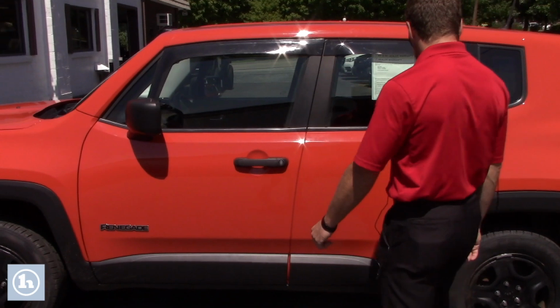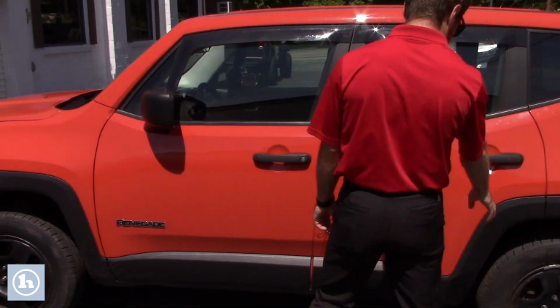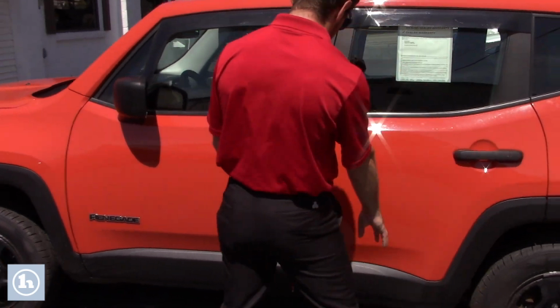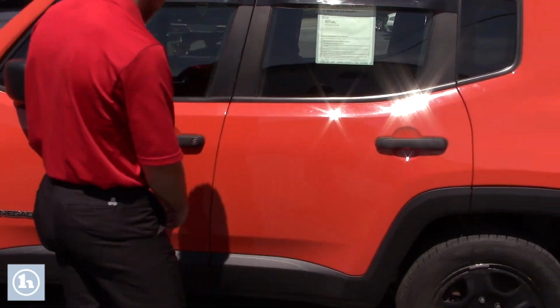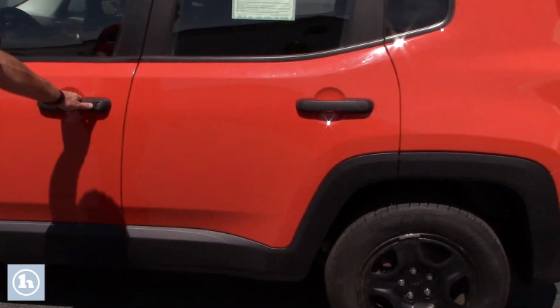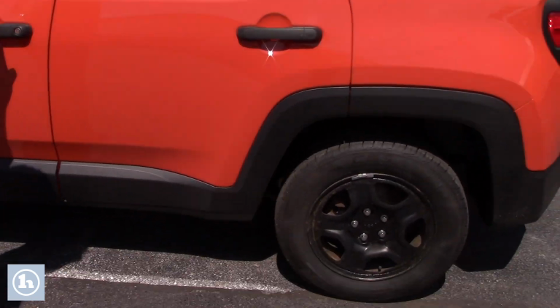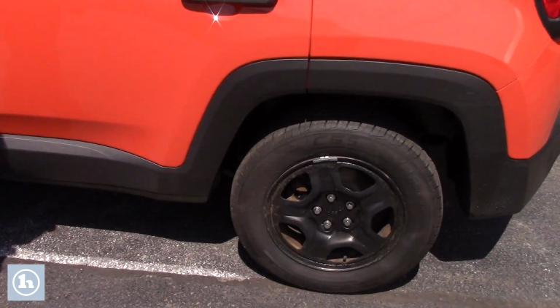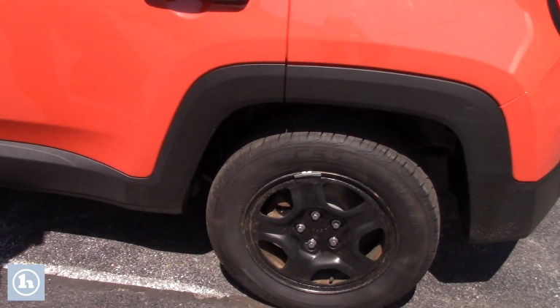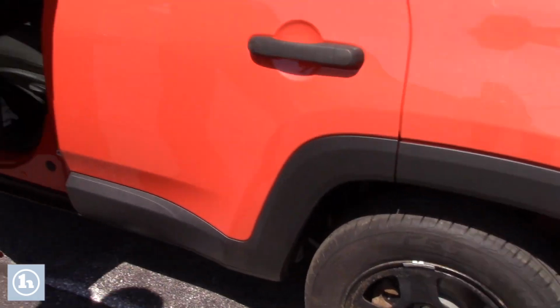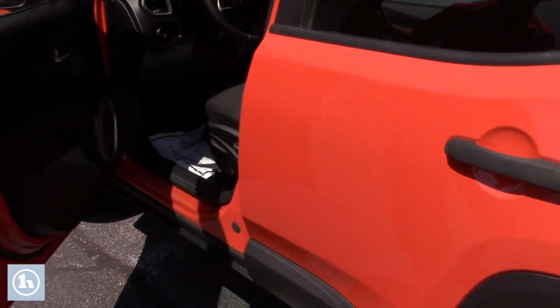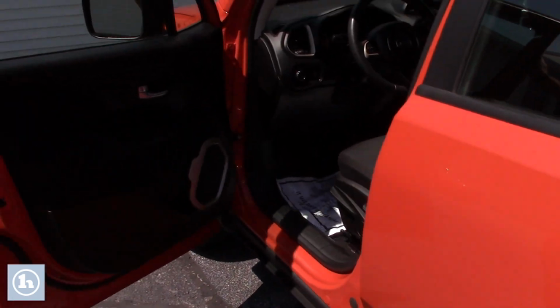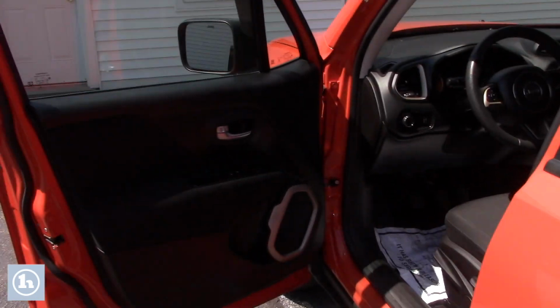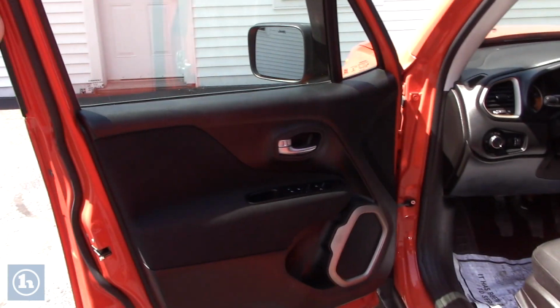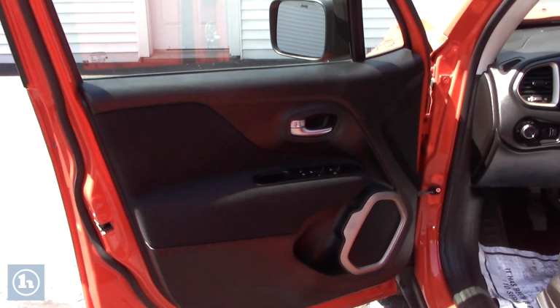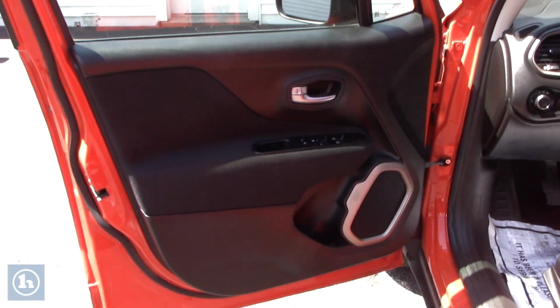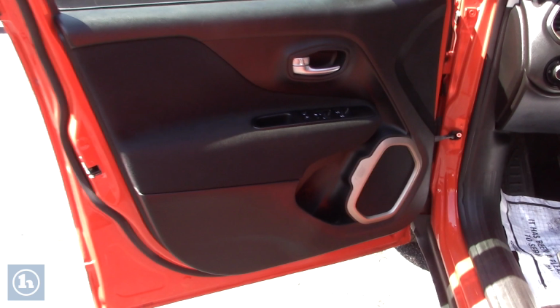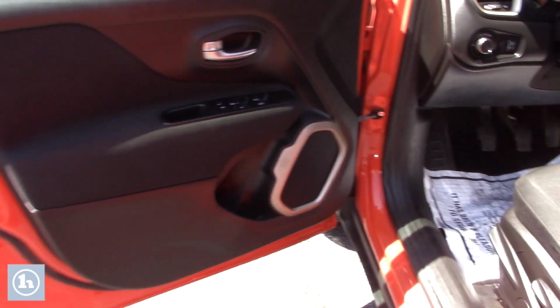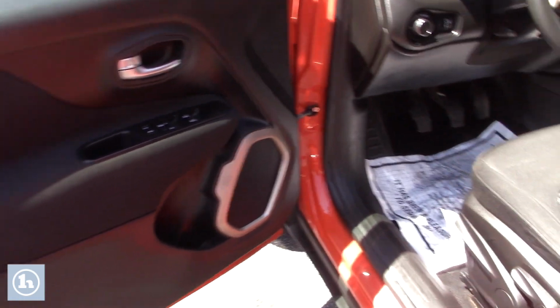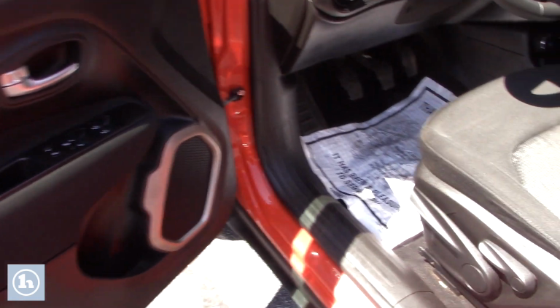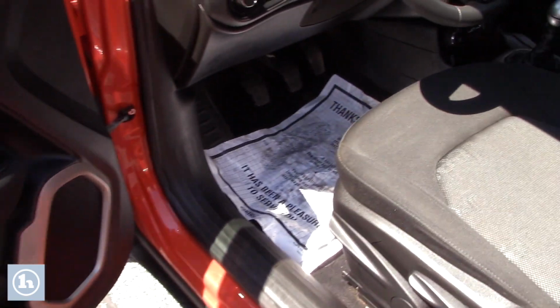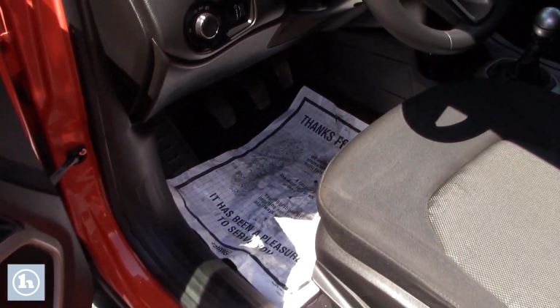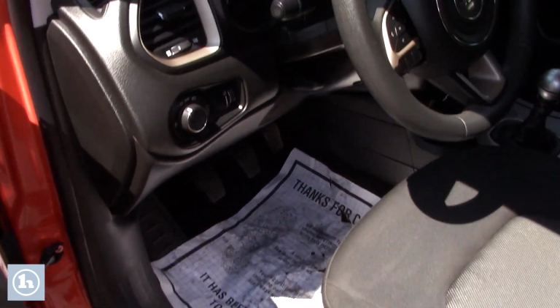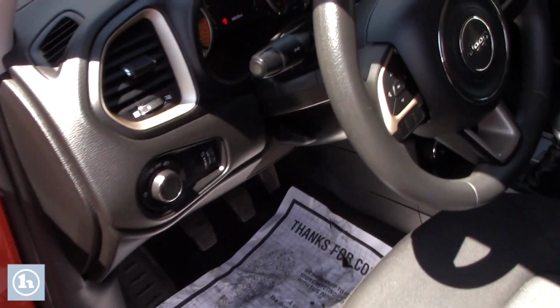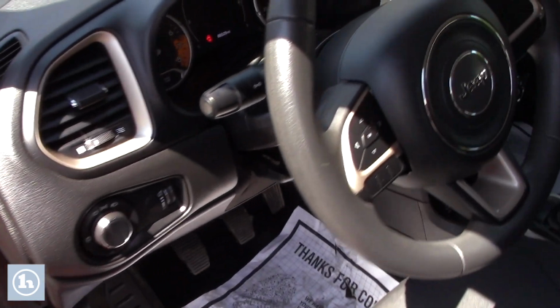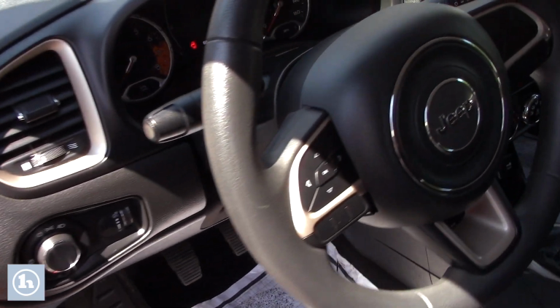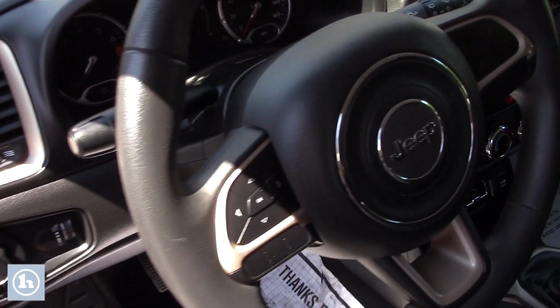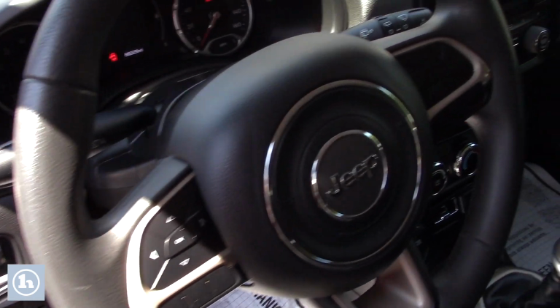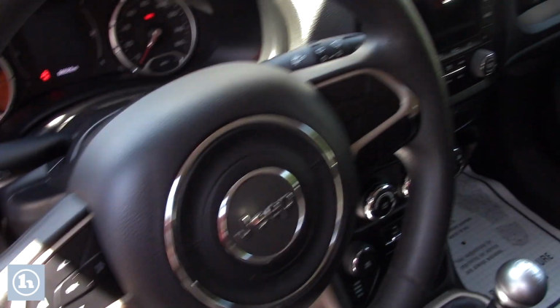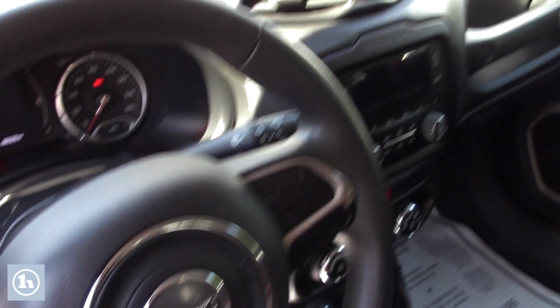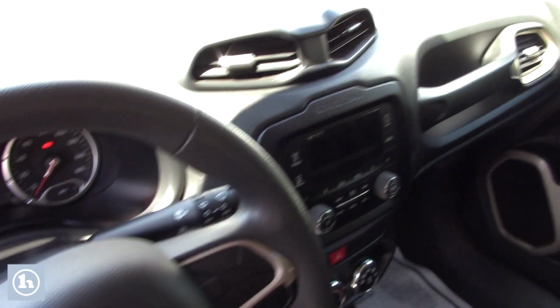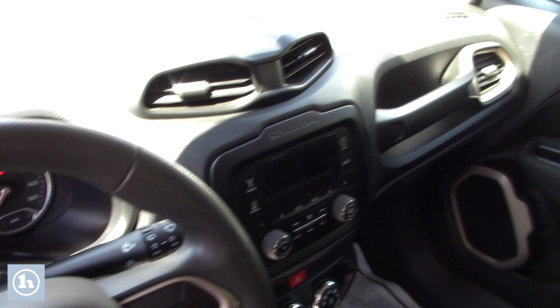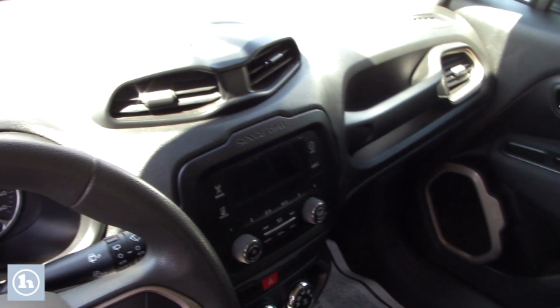You got a little black trim on the outside. You got your black wheels there and got some relatively new summer tires on here. As you look through the inside, you'll see that you got your nice black console with some silver accents in there.